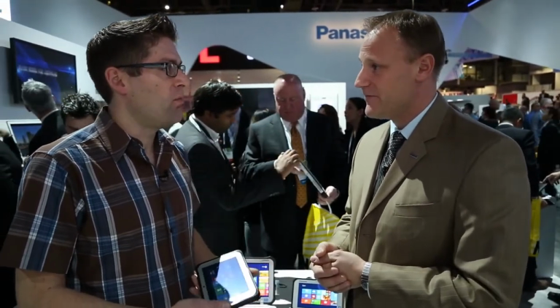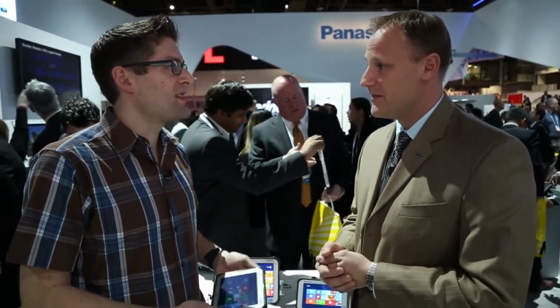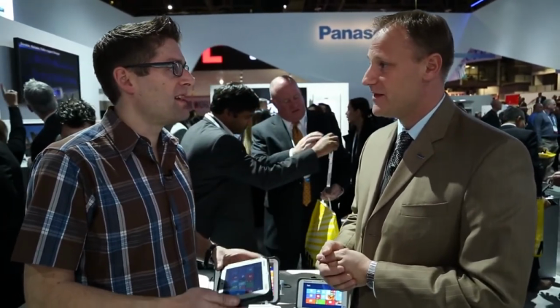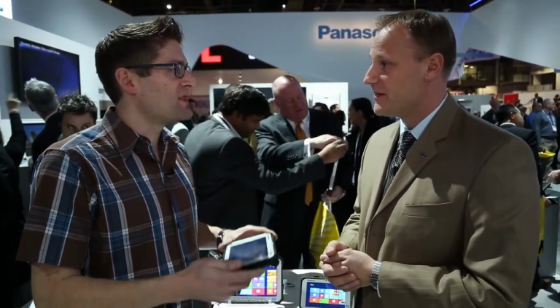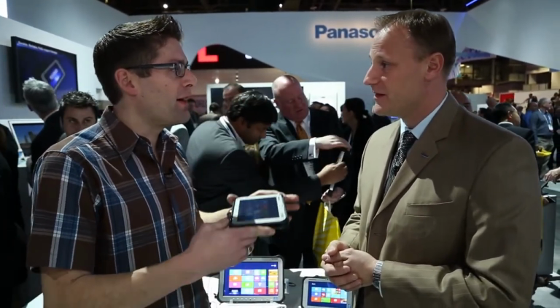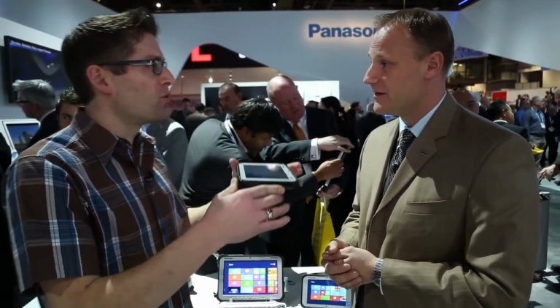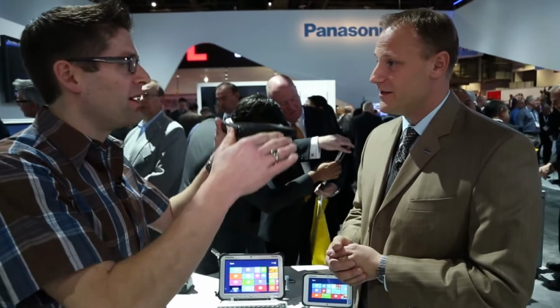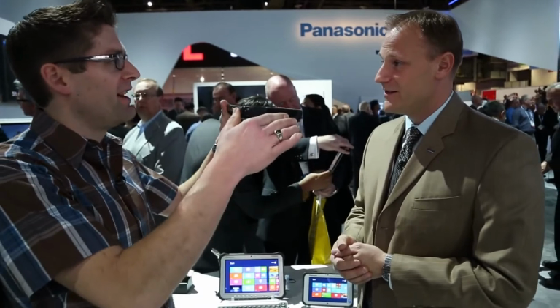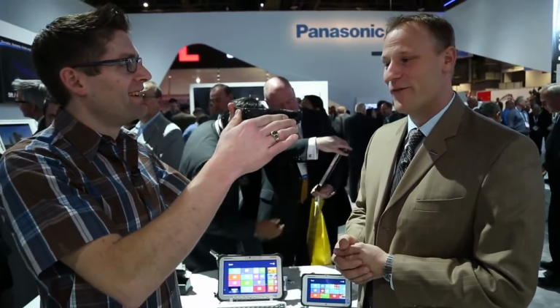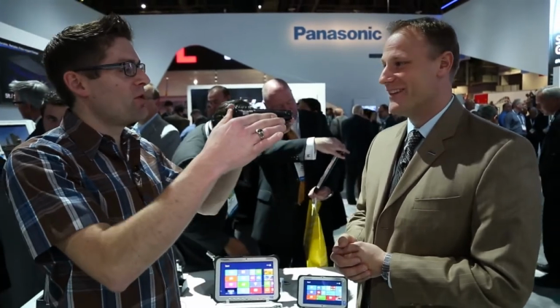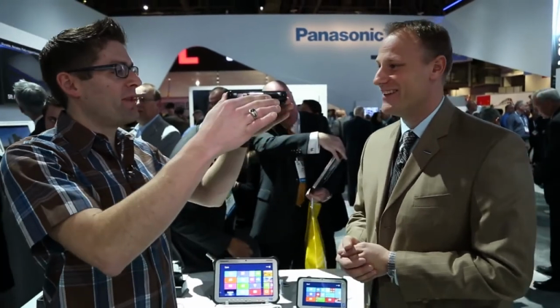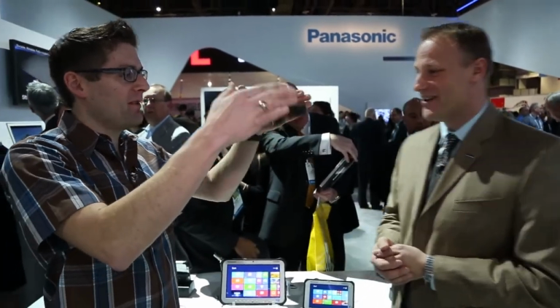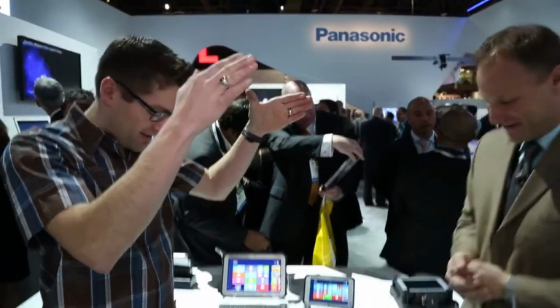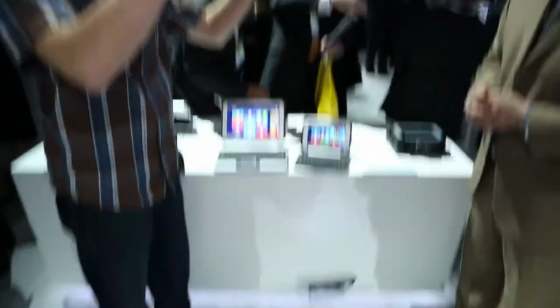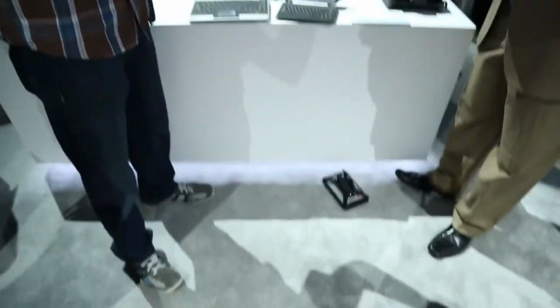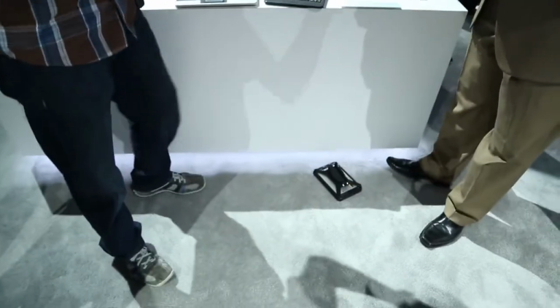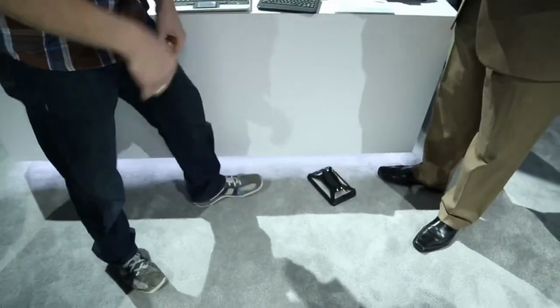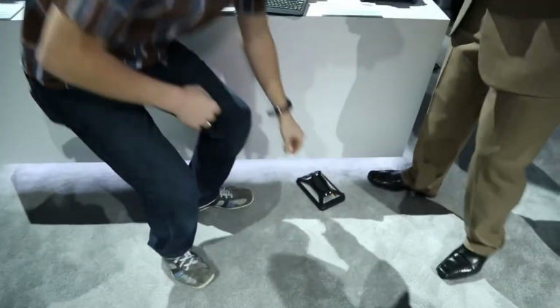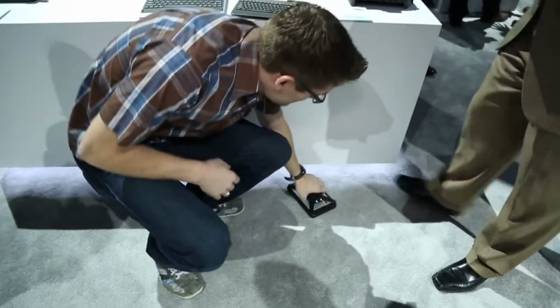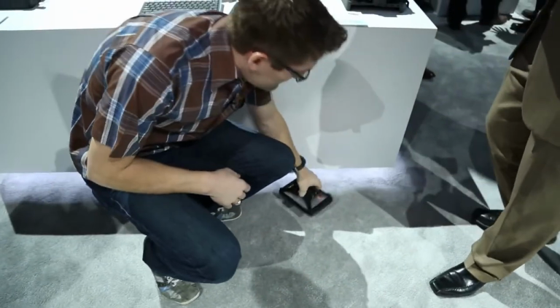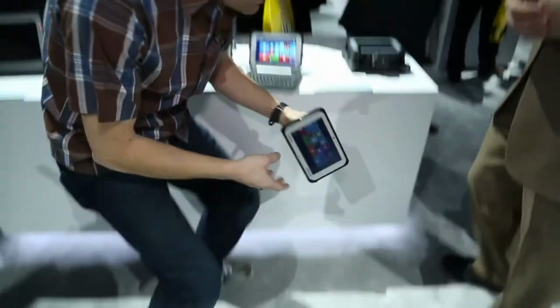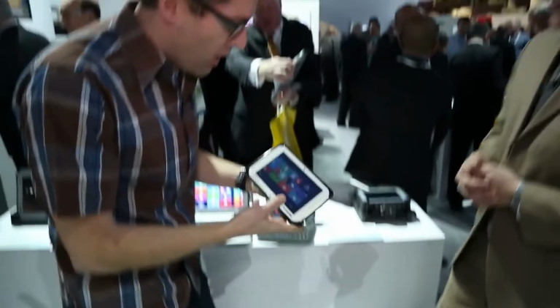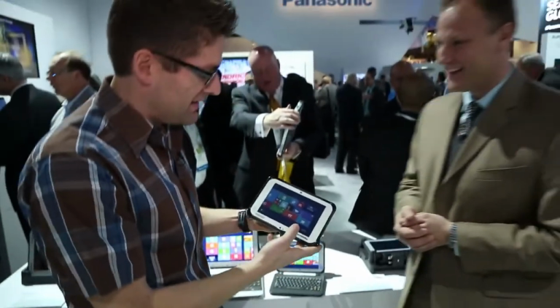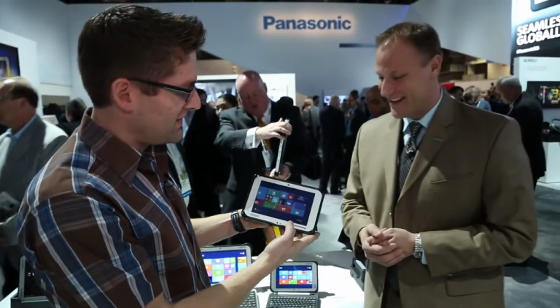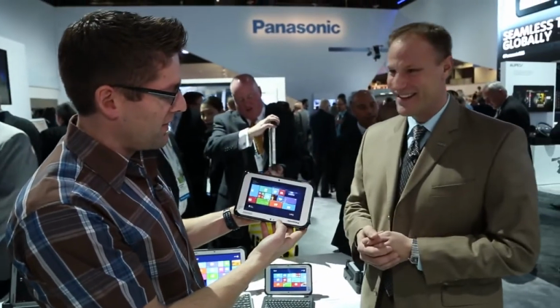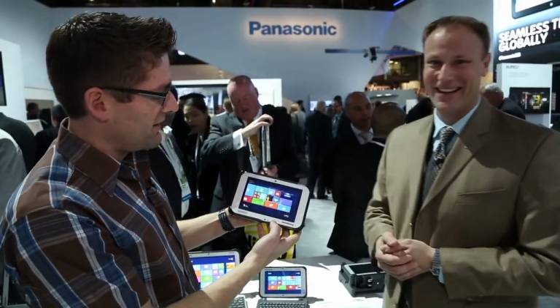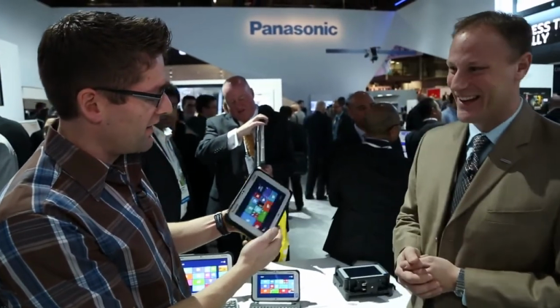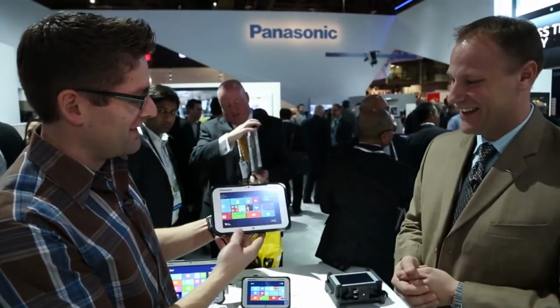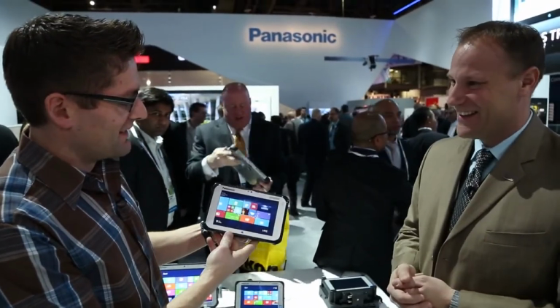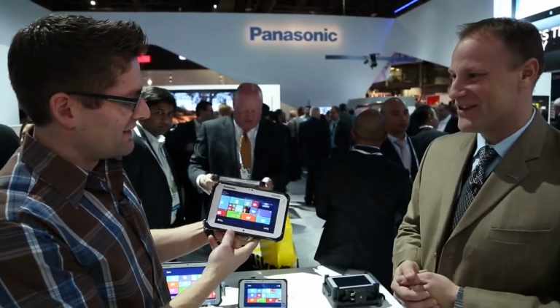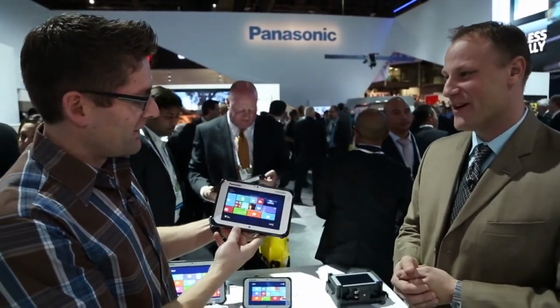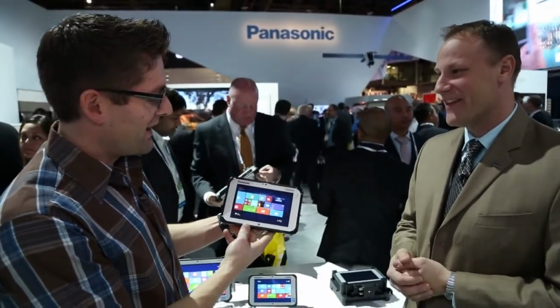One last thing — this is five-foot drop rated. So do you mind if I drop it? Go for it. There we go. And the big moment: it's still running. Gotta love it.